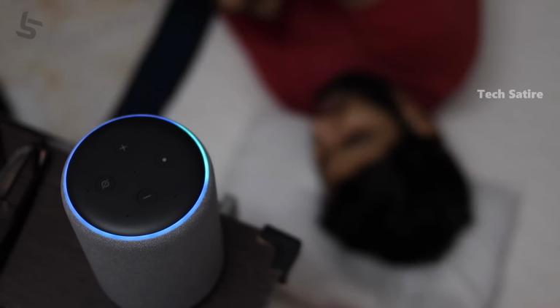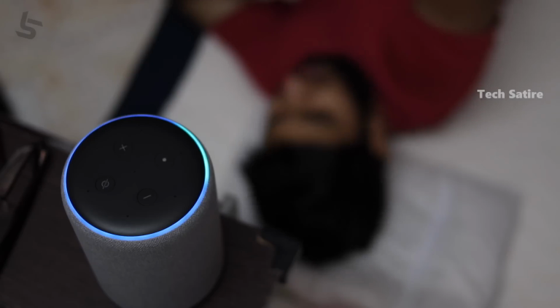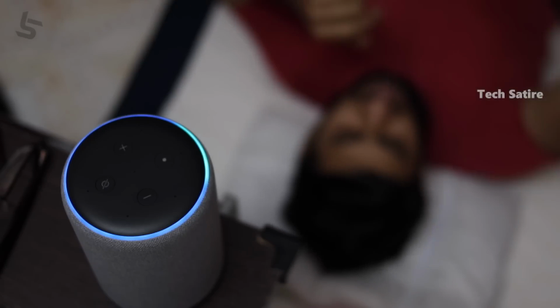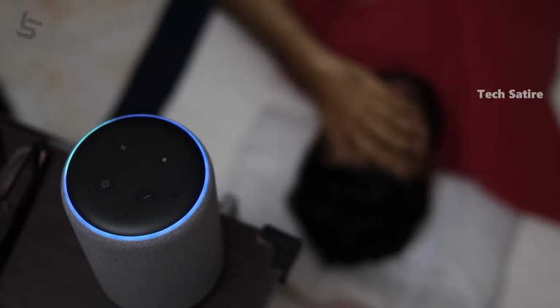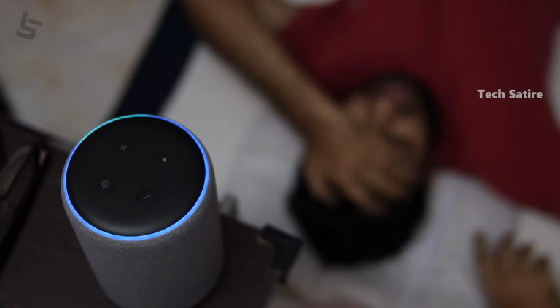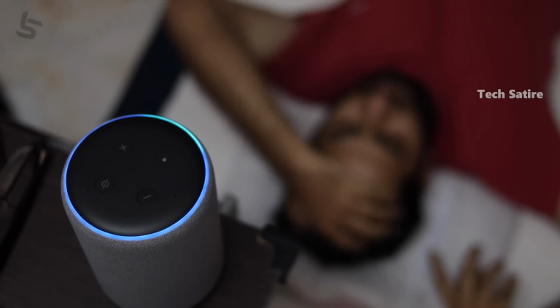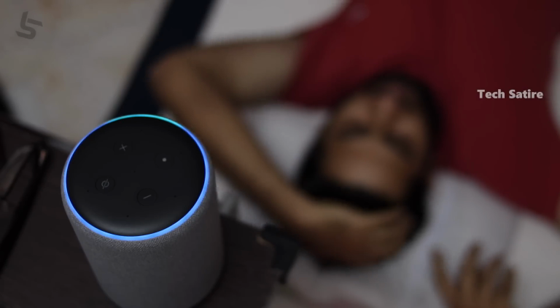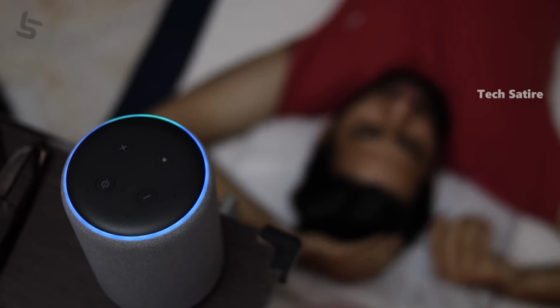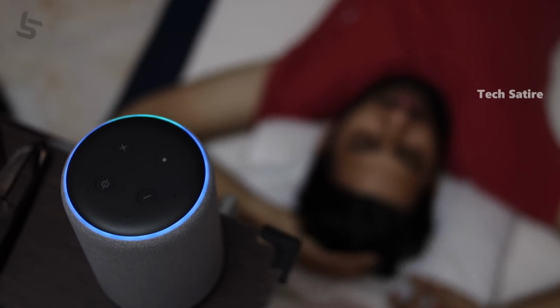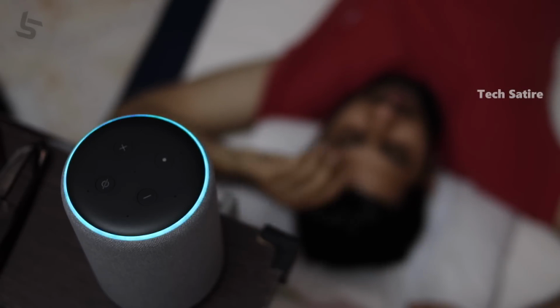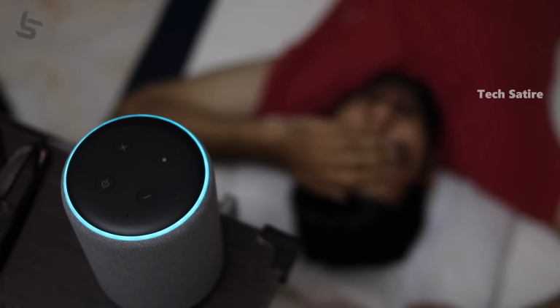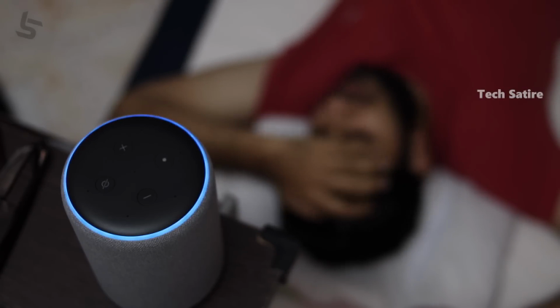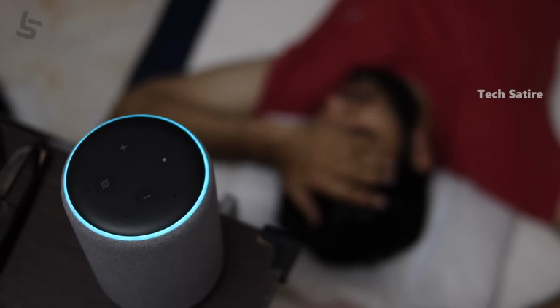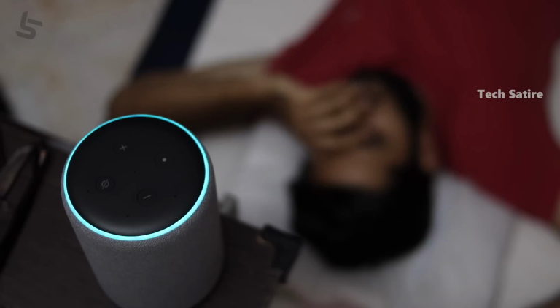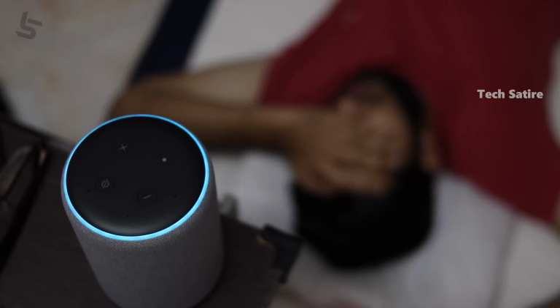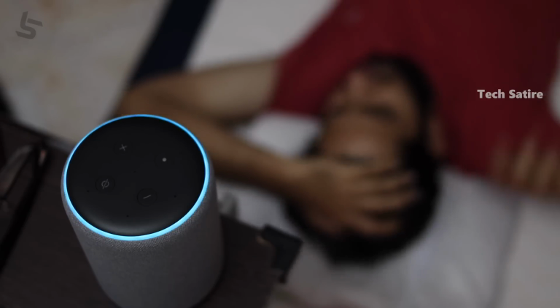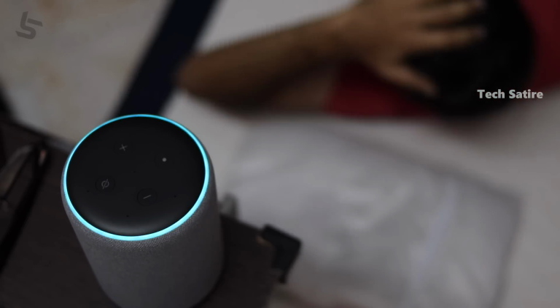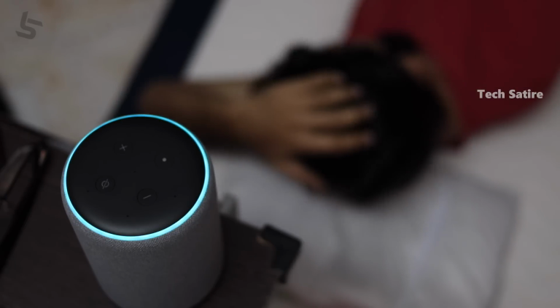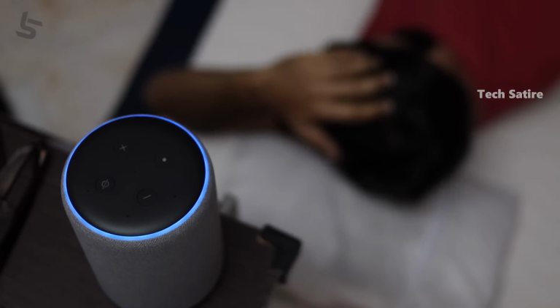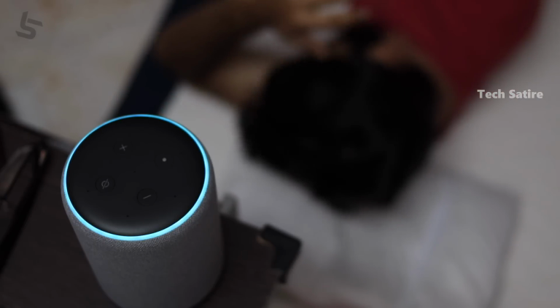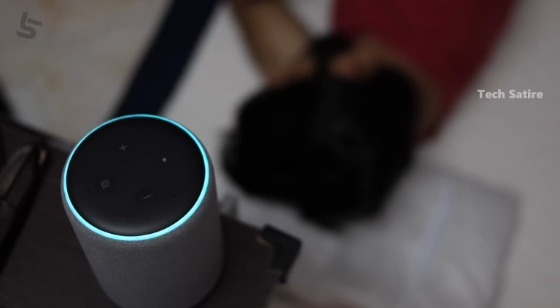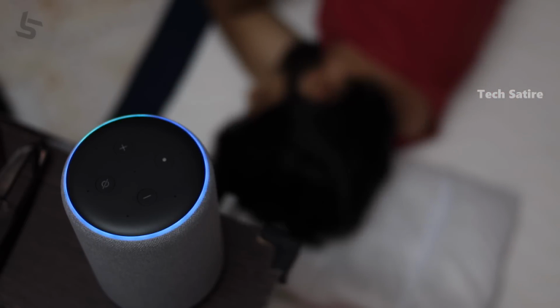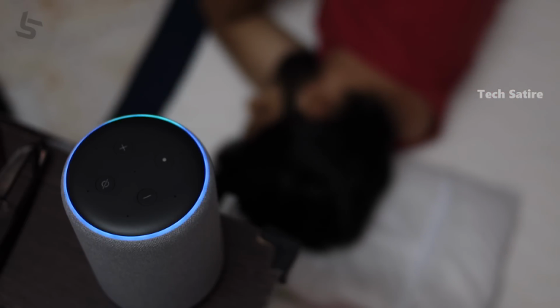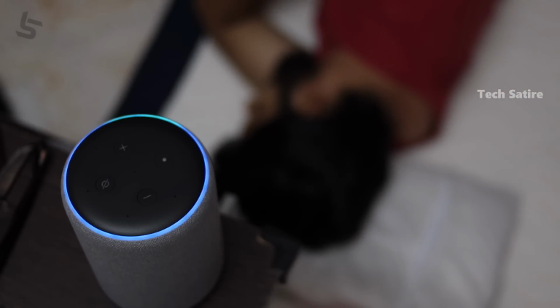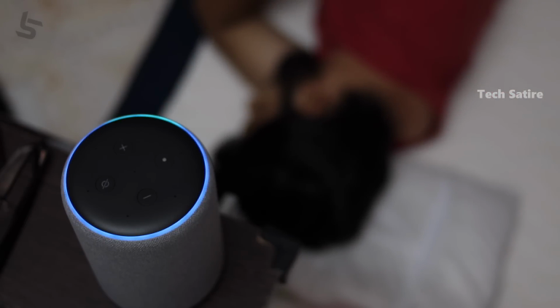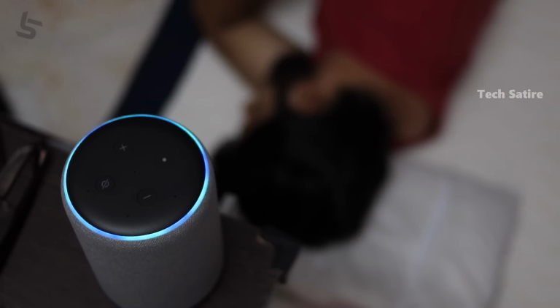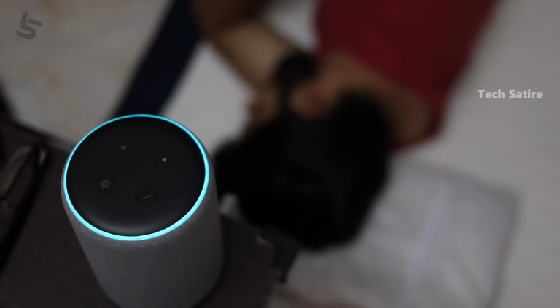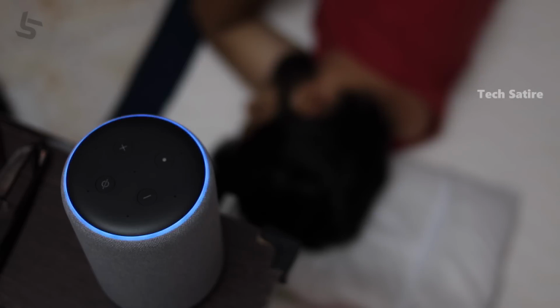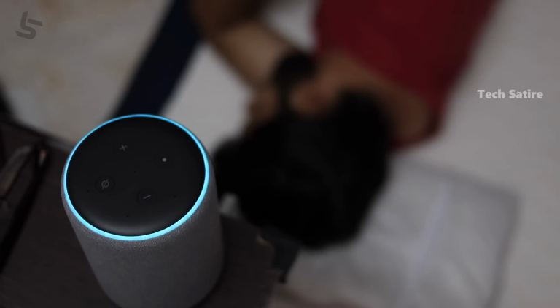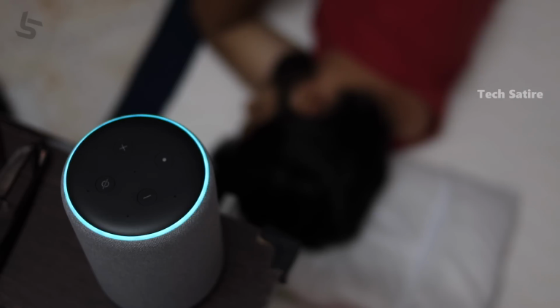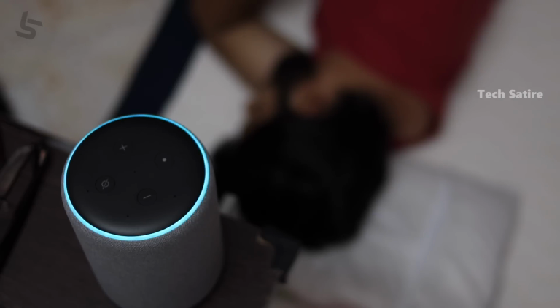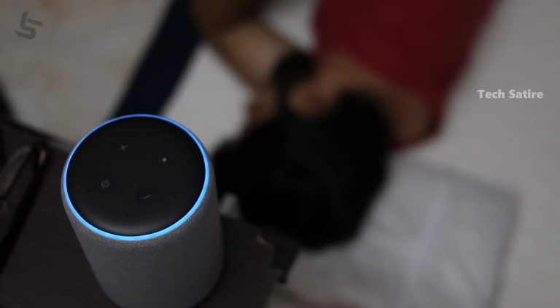Alexa, set an alarm tomorrow at 6 a.m. Alarm set for 6 a.m. tomorrow. Would you like this alarm set for every weekday? Yes. Alarm set for every weekday at 6 a.m.